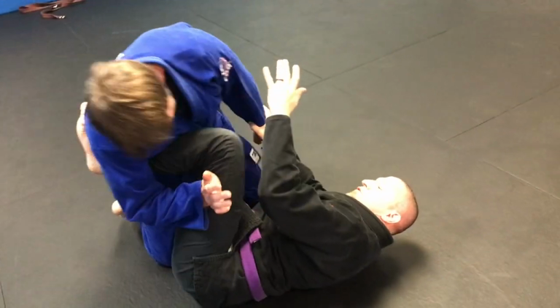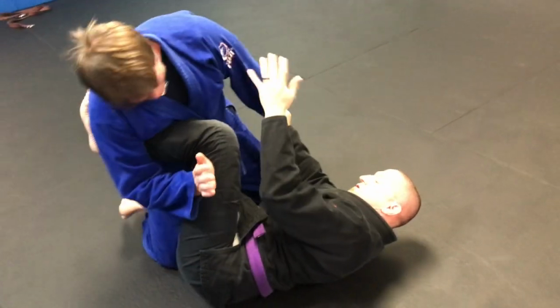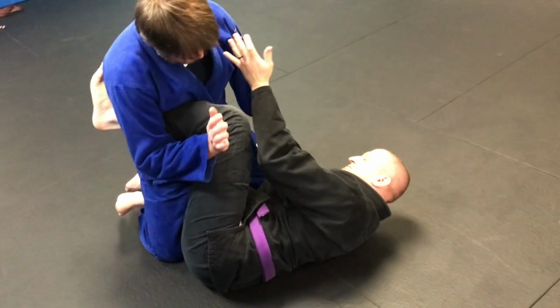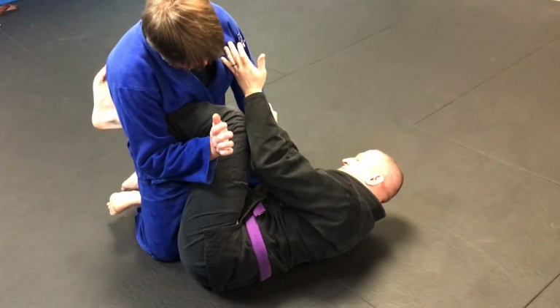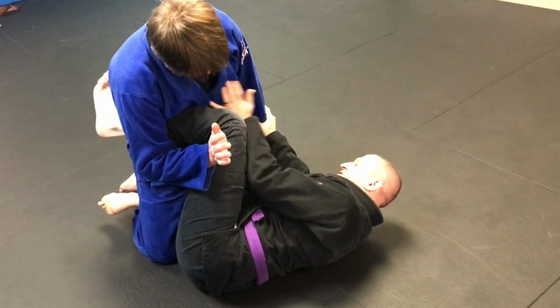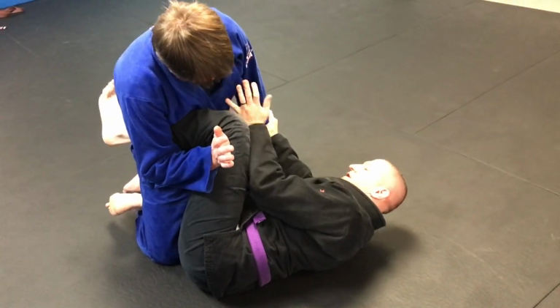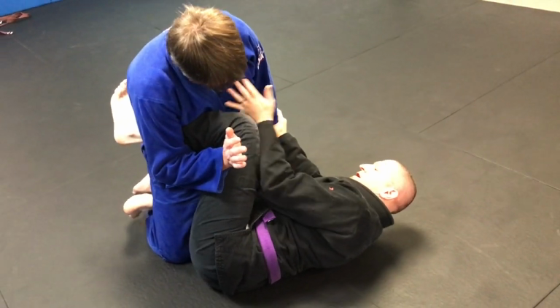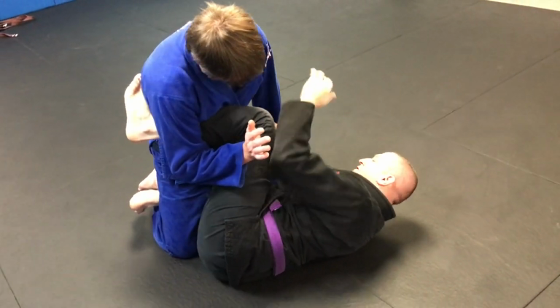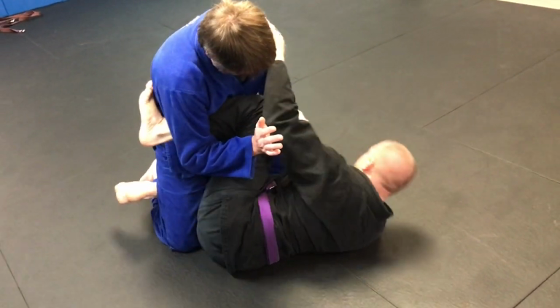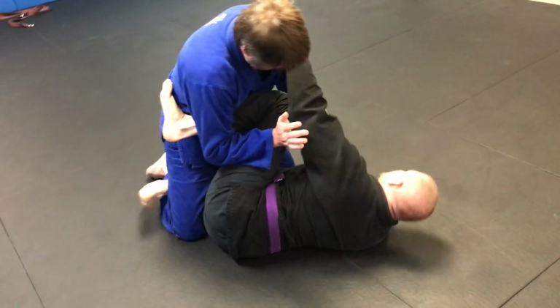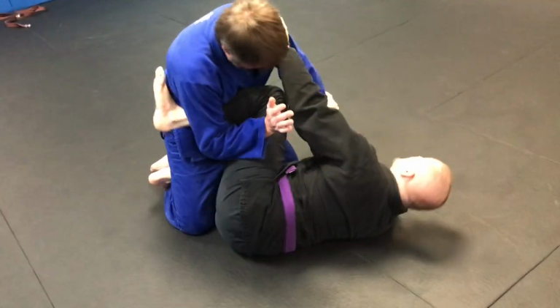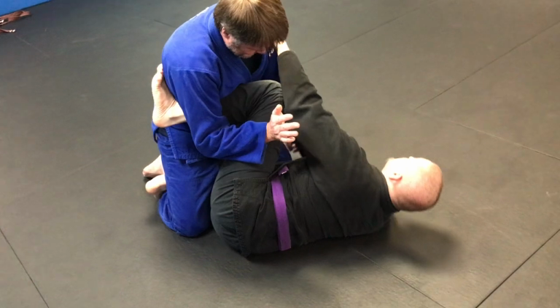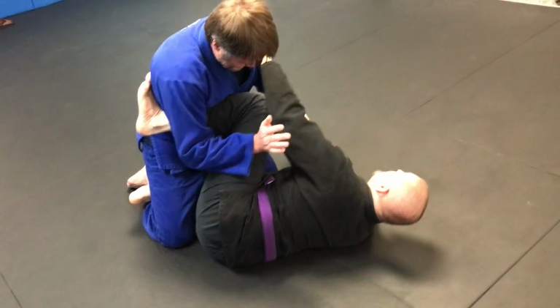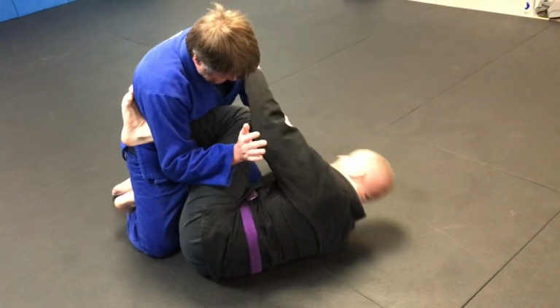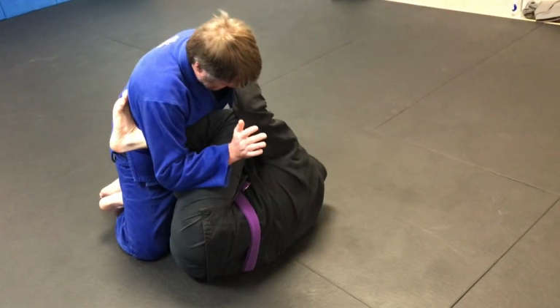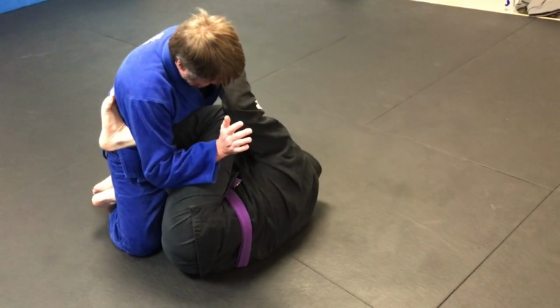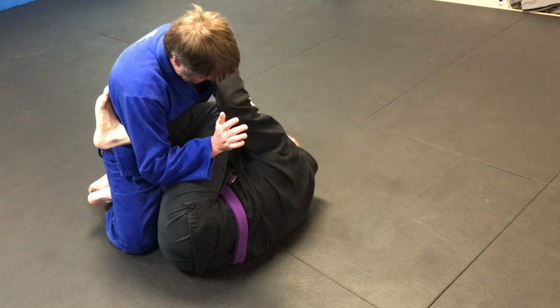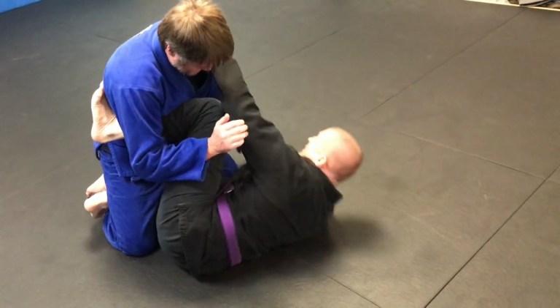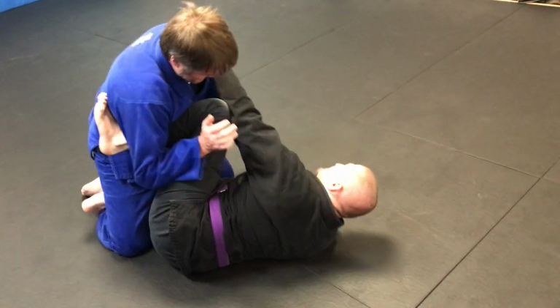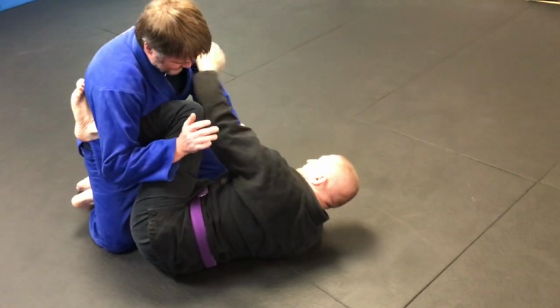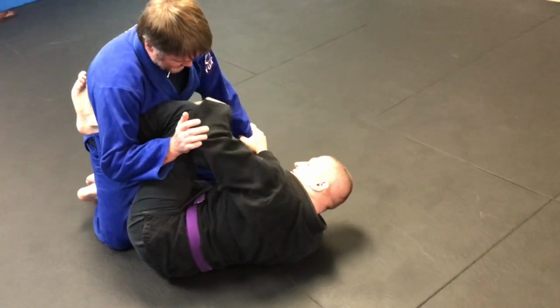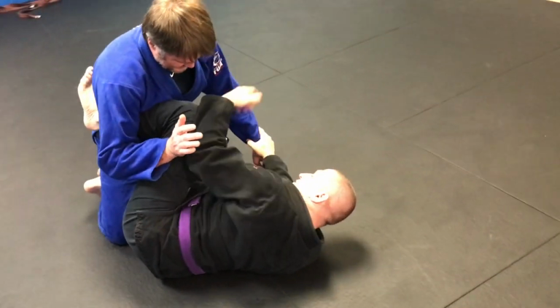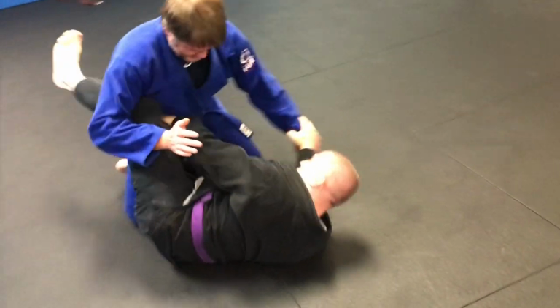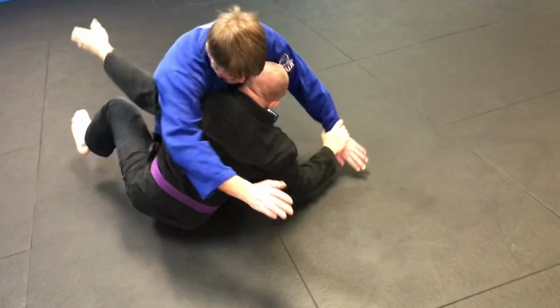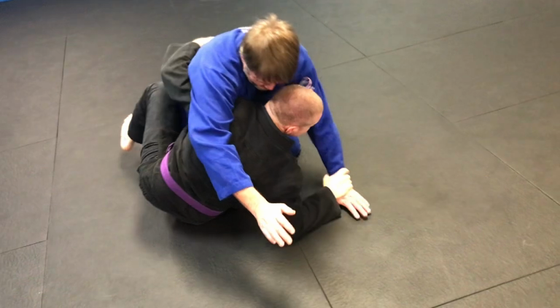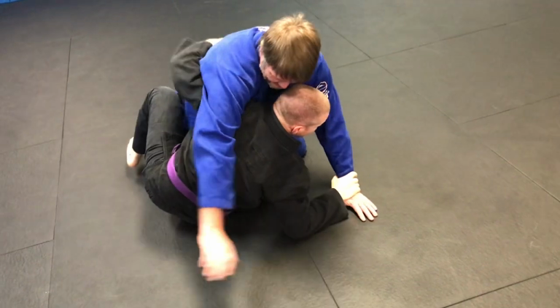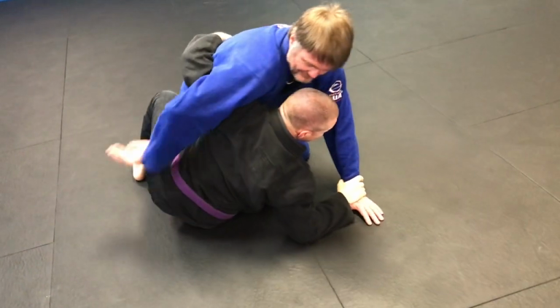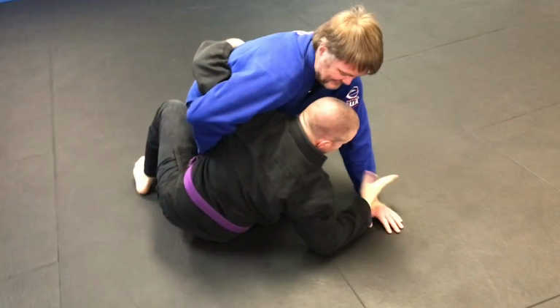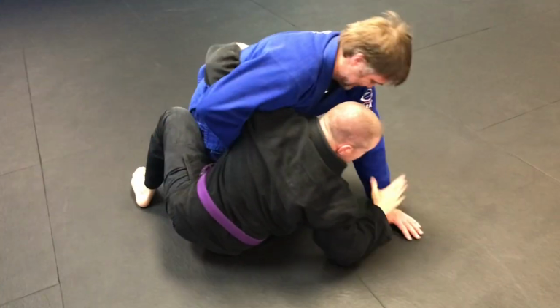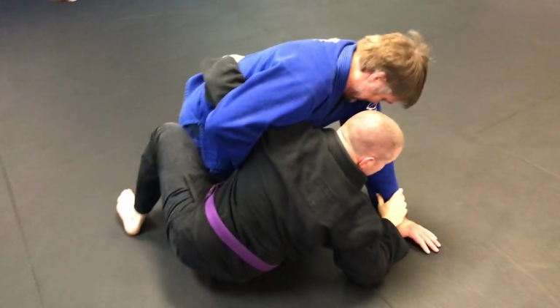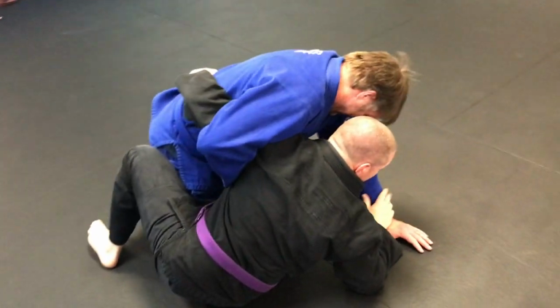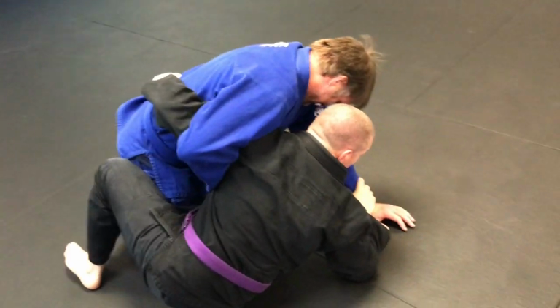We're going to work on basically getting around and creating an angle. My guard should be played away, not curled up into a ball. Leg follows through, sit up — my half guard. I don't need to keep this right here anymore.